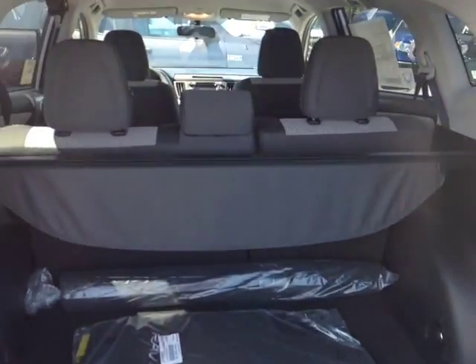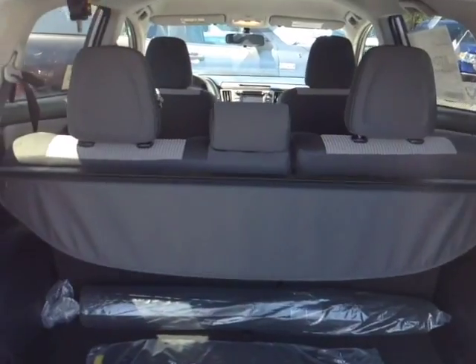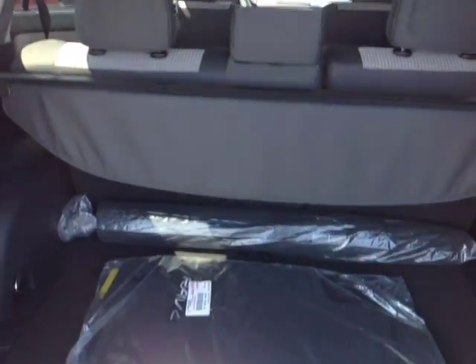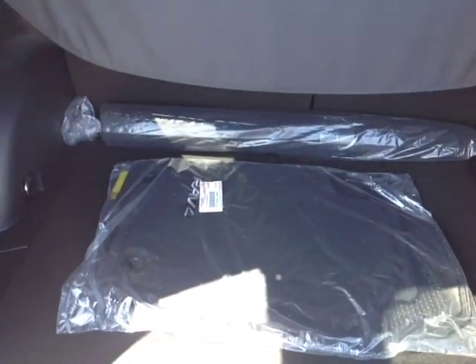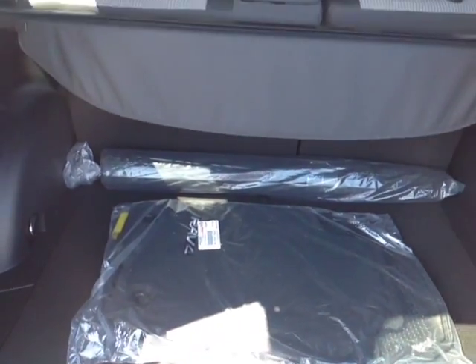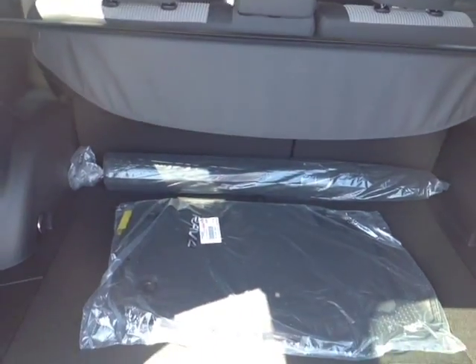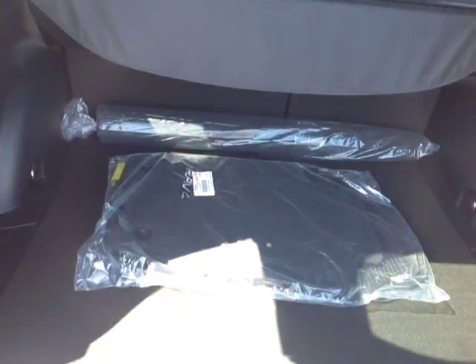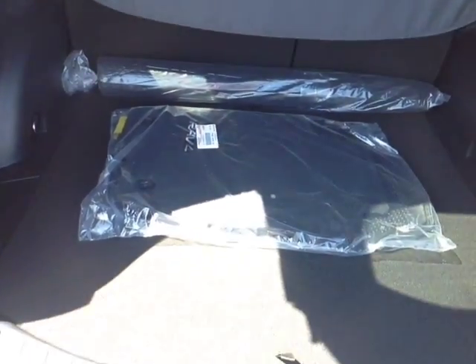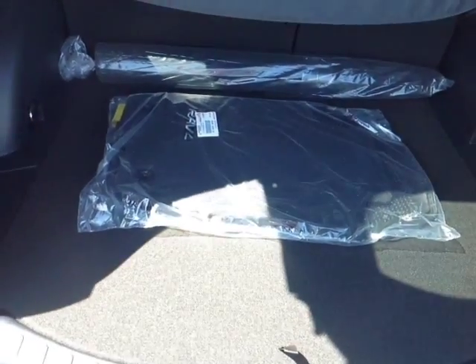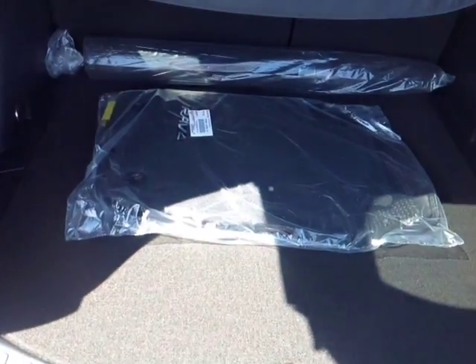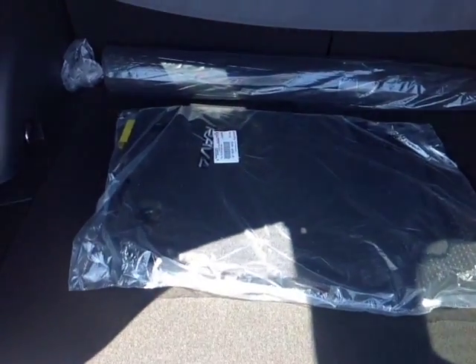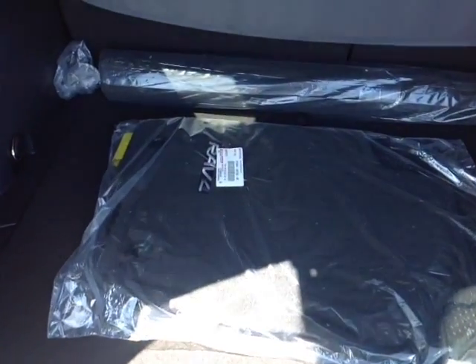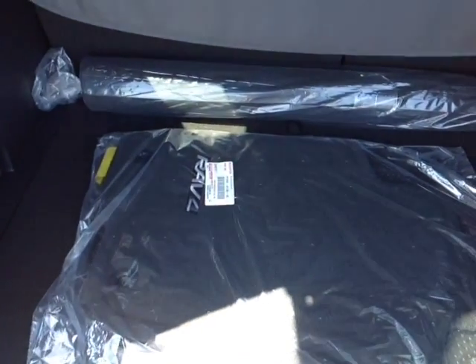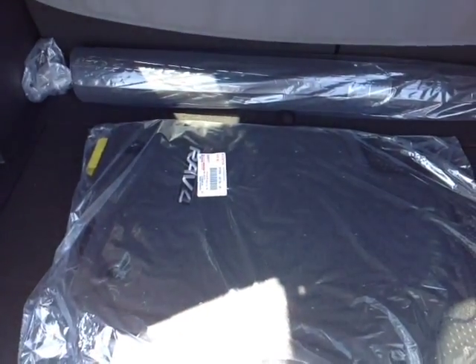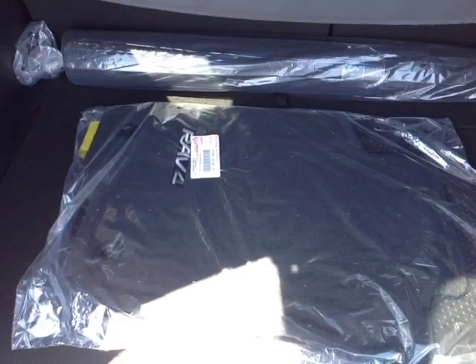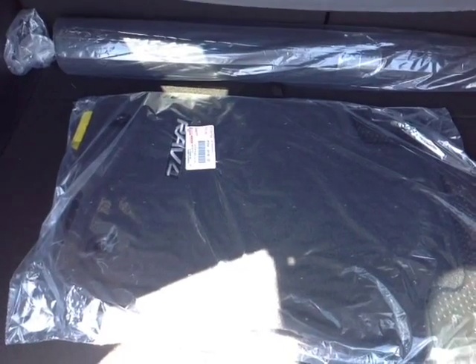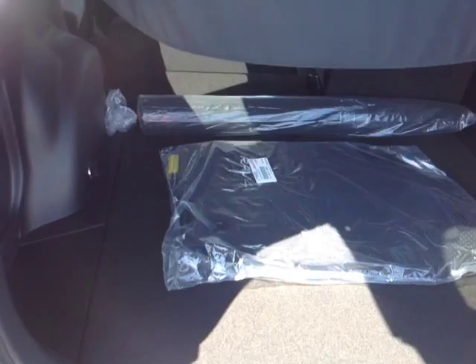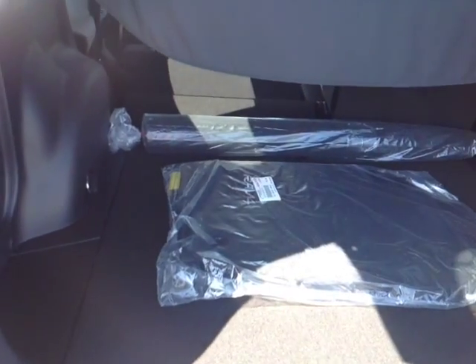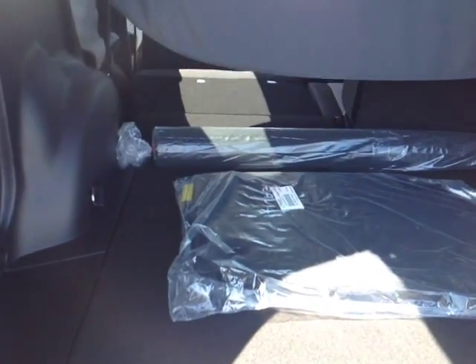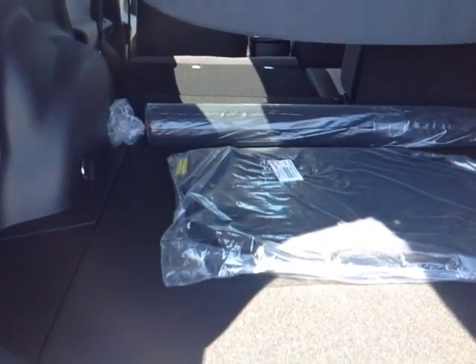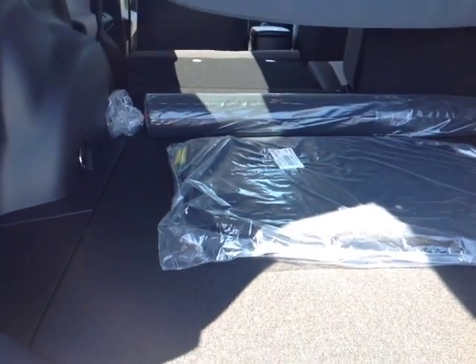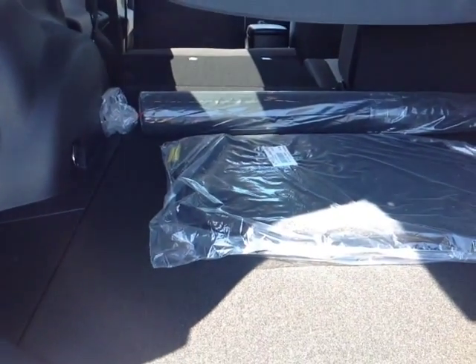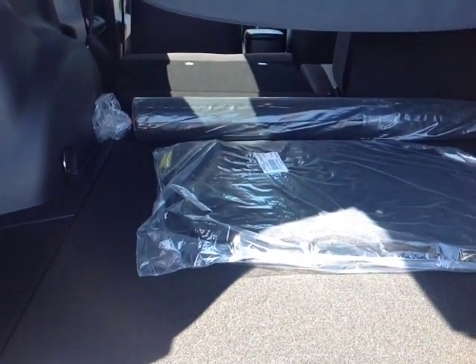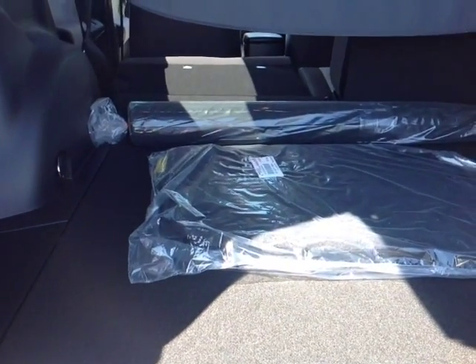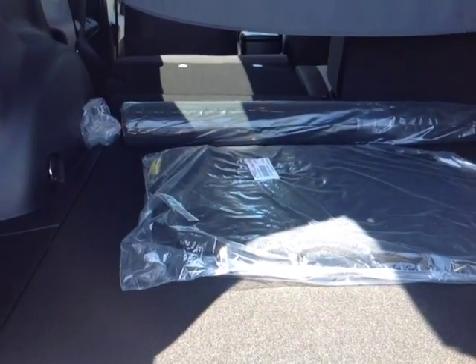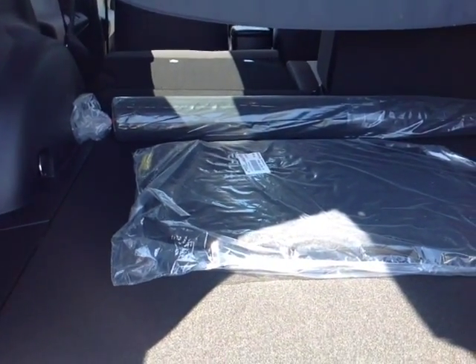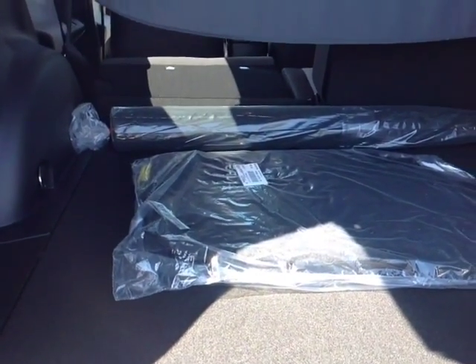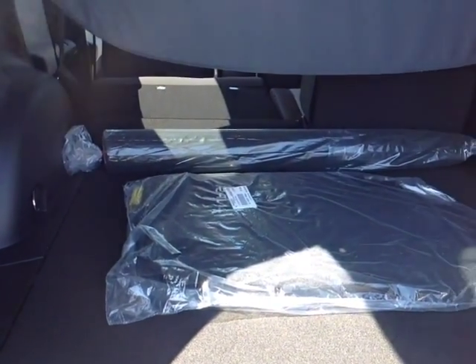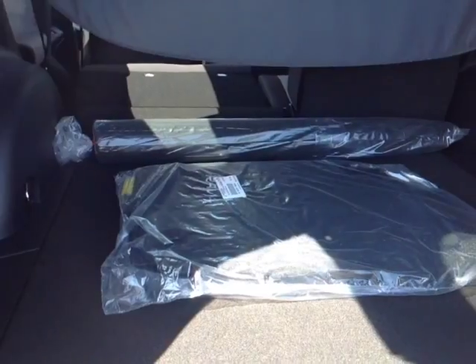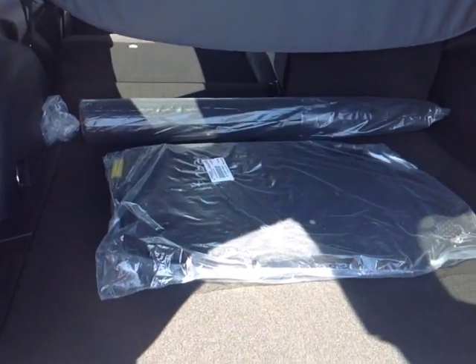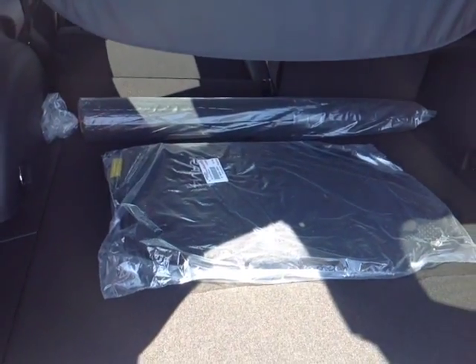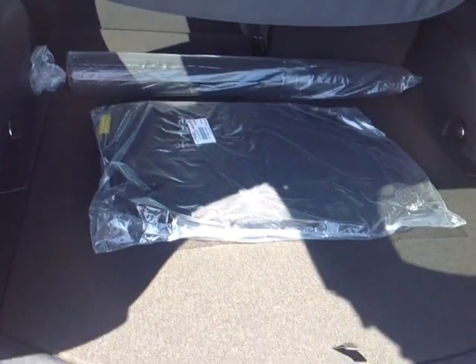60-40 split back seats, tonneau cover, plenty of cargo space, elegantly carpeted RAV4 cargo and floor mats. Plus, as you can see here, when you fold these 60-40 split seats down, it really opens up a lot of additional cargo space for you.